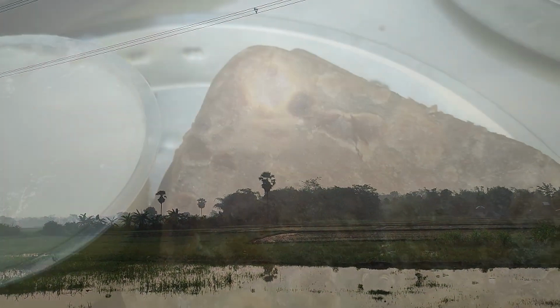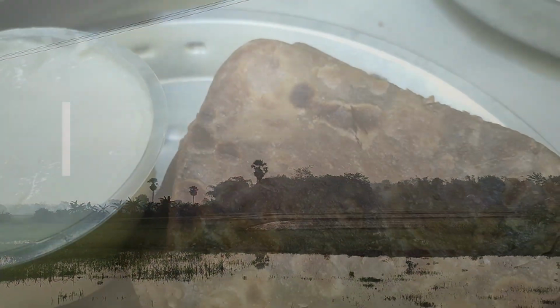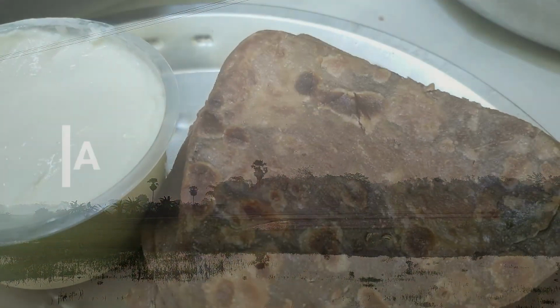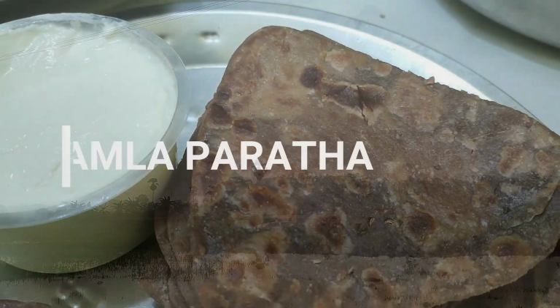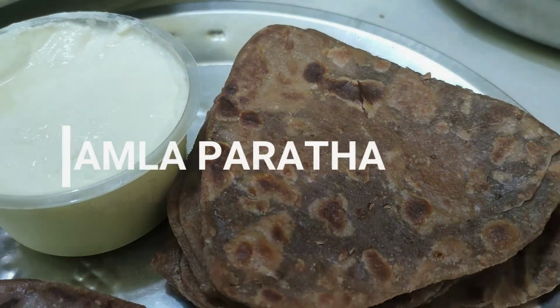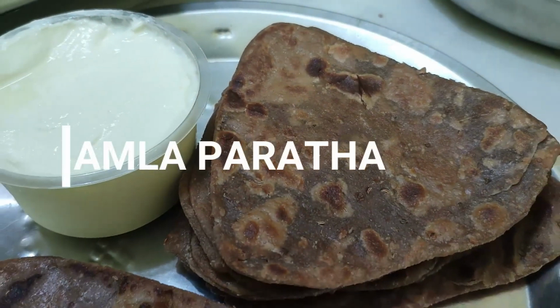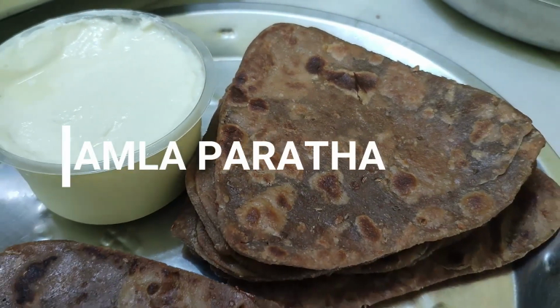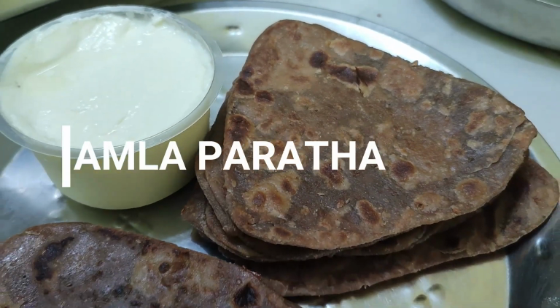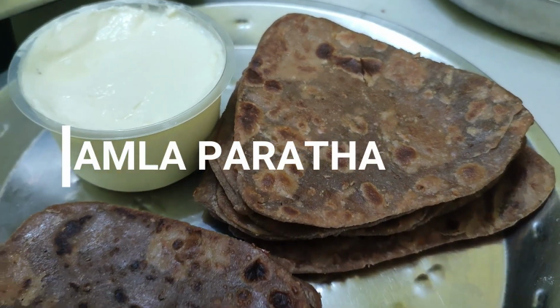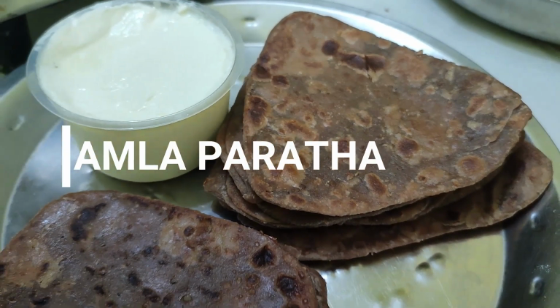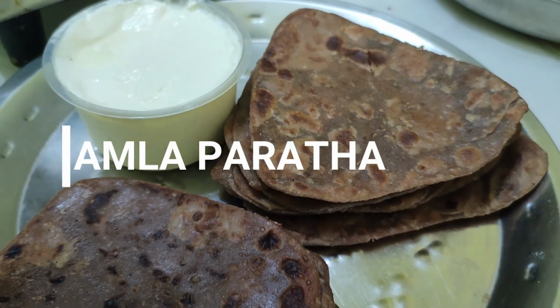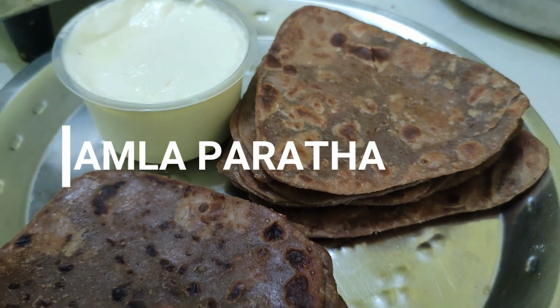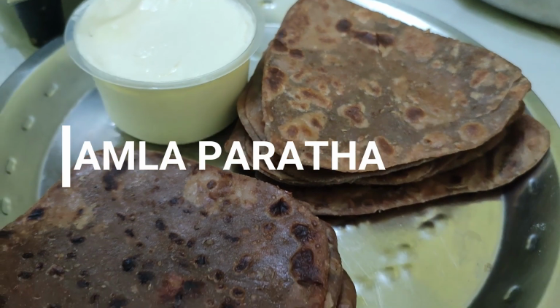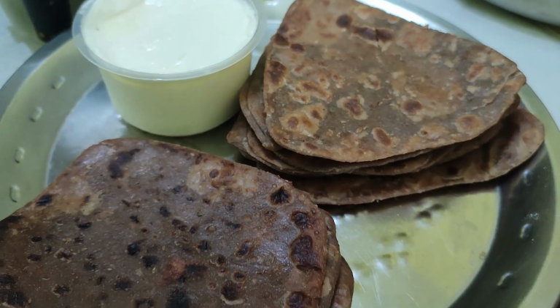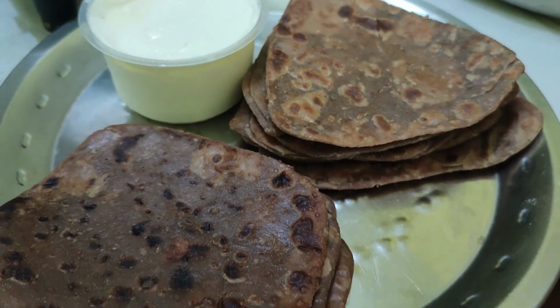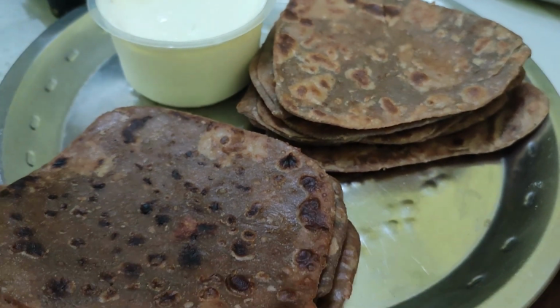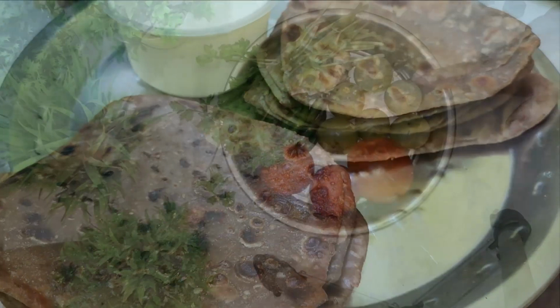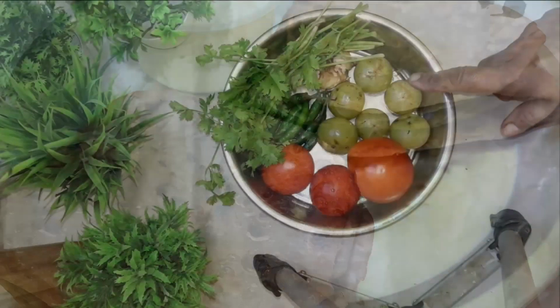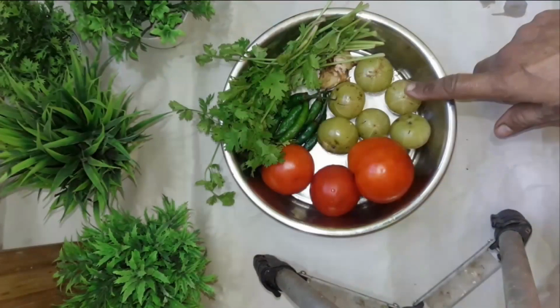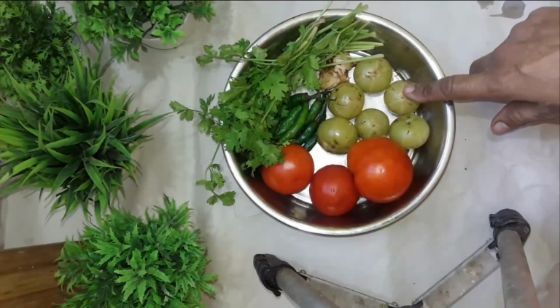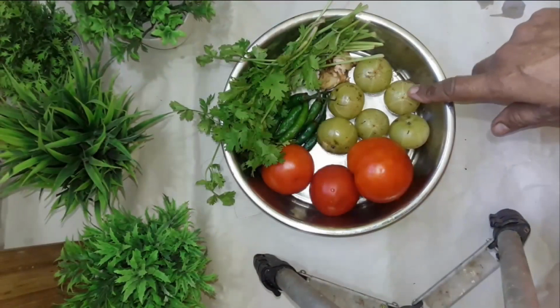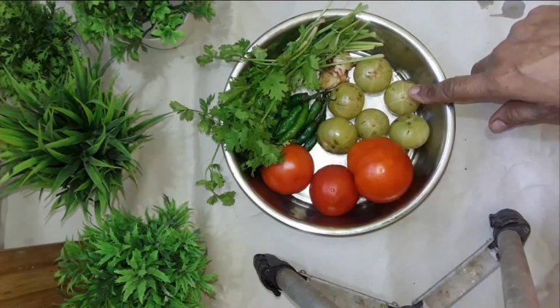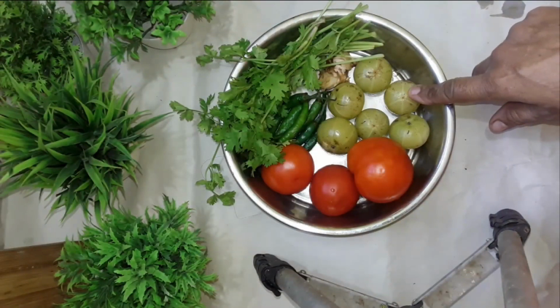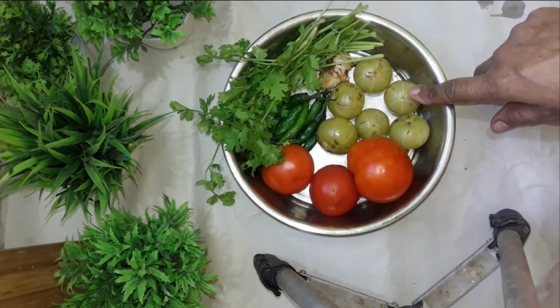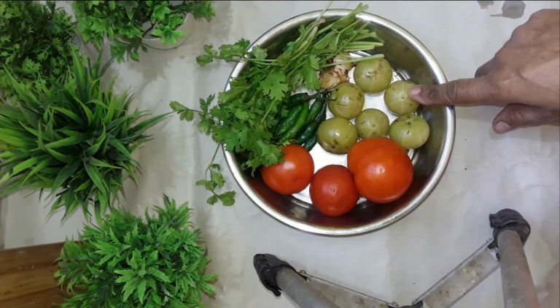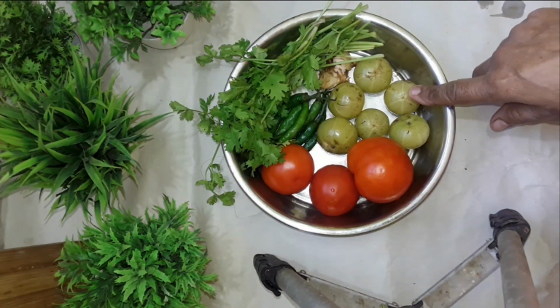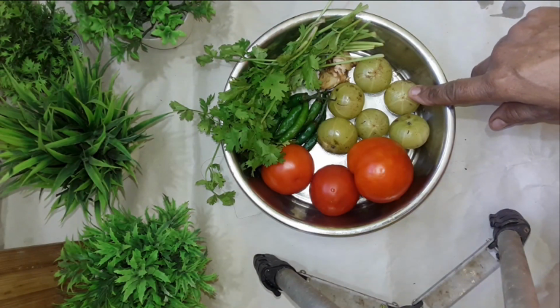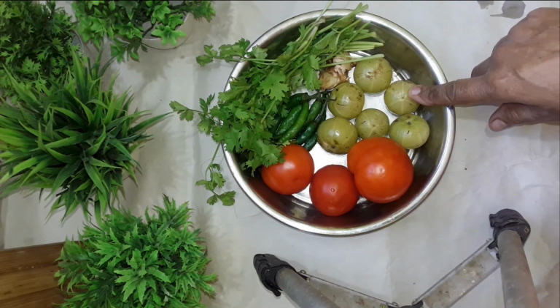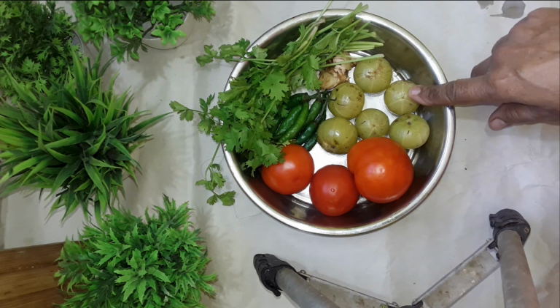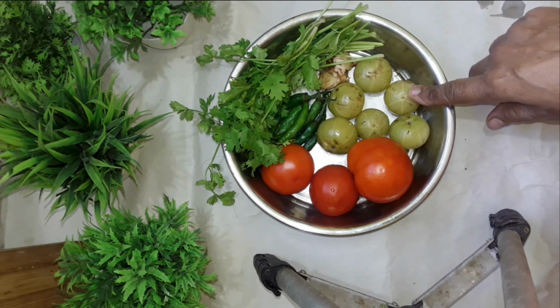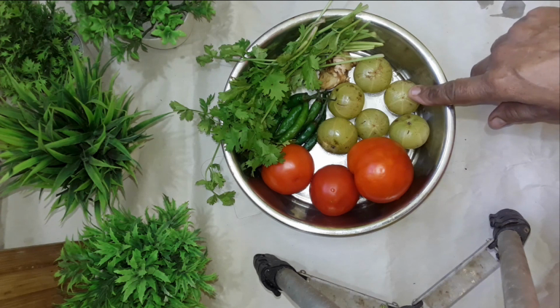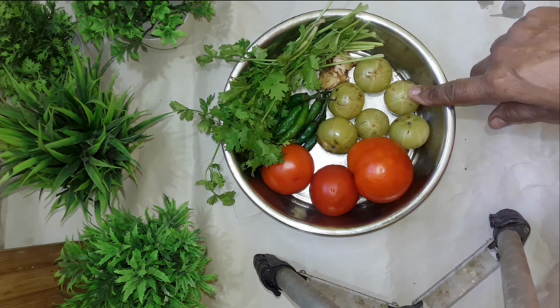Today's recipe is the Amloki Tasty Chattpata Paratha. The Amloki paste is very tasty.